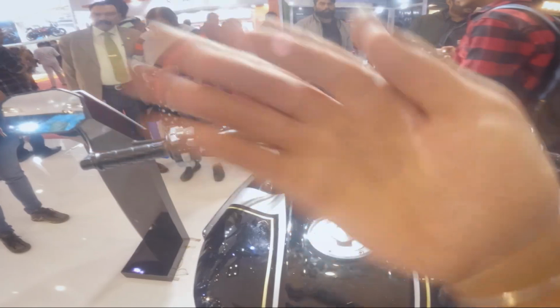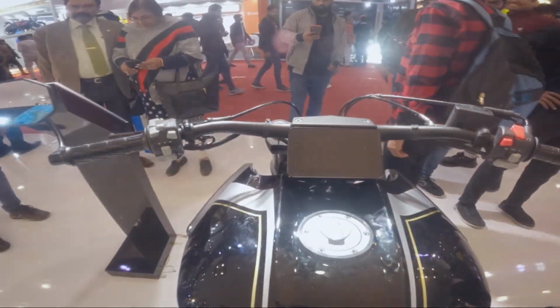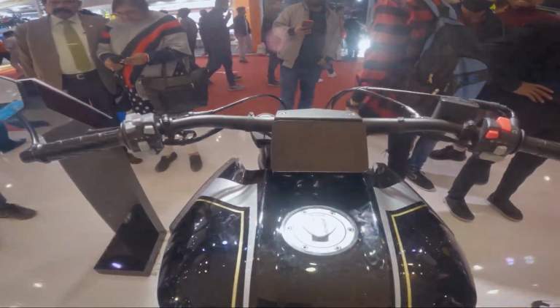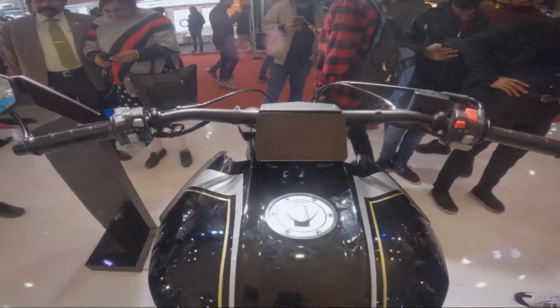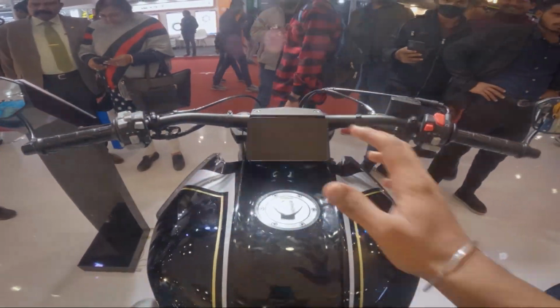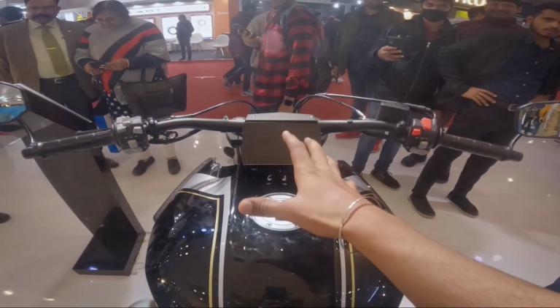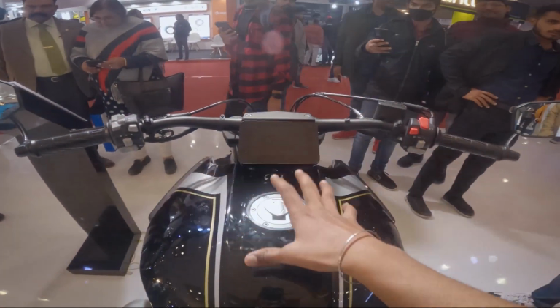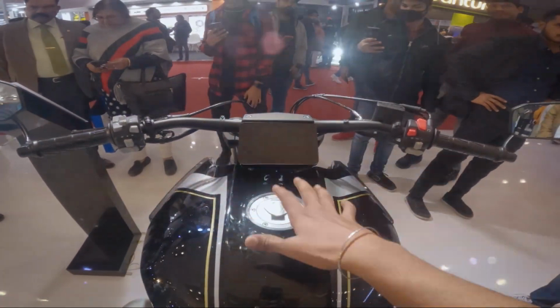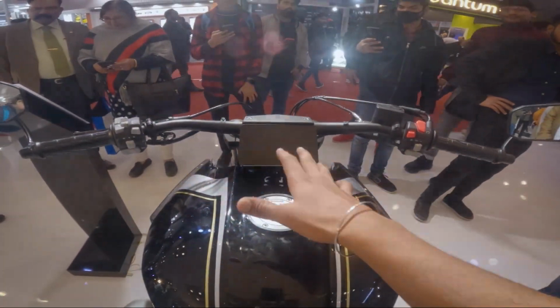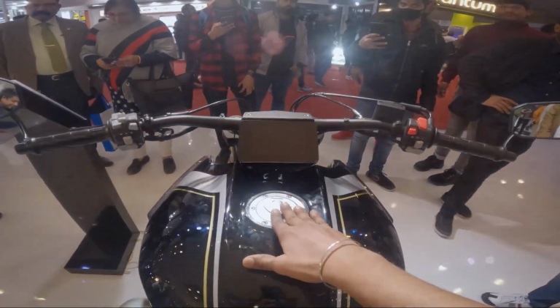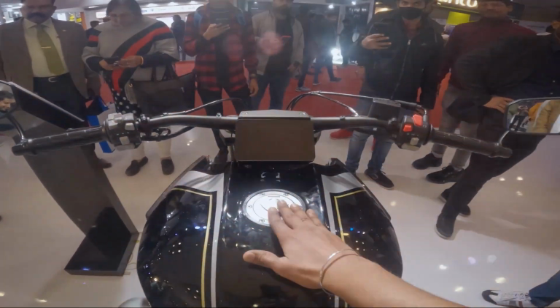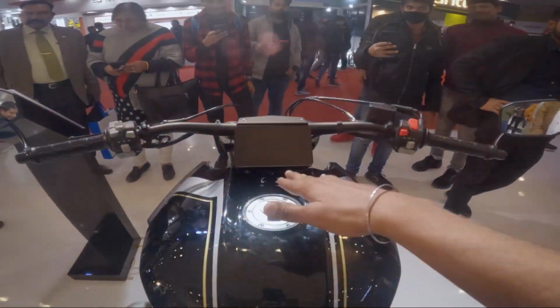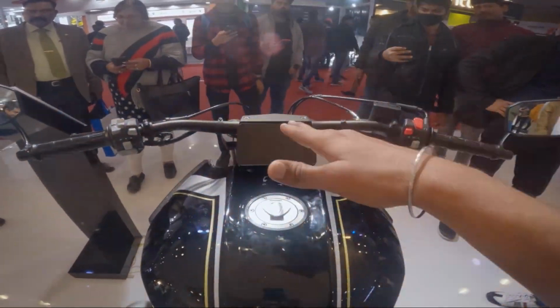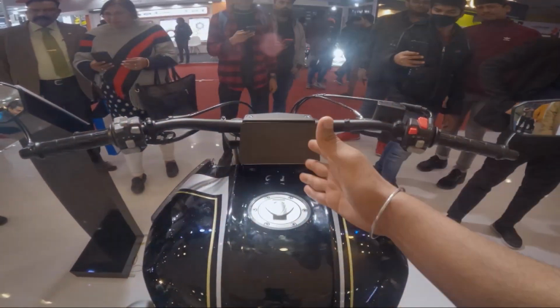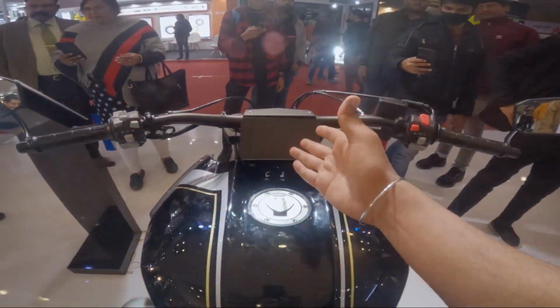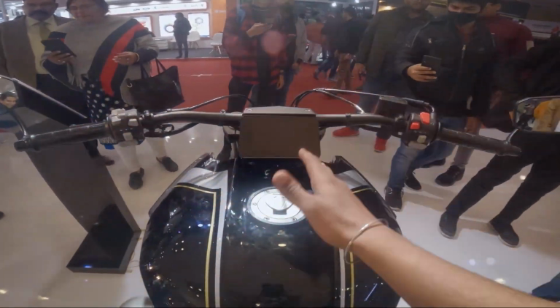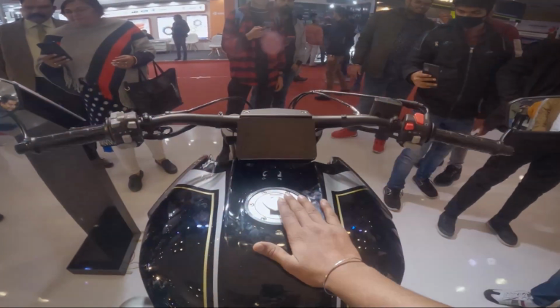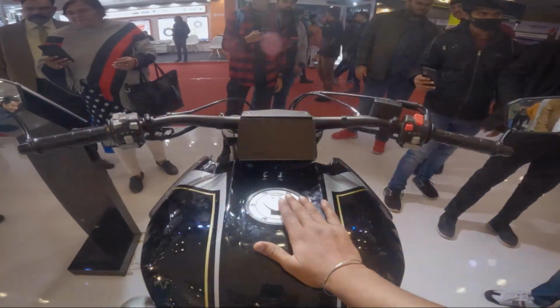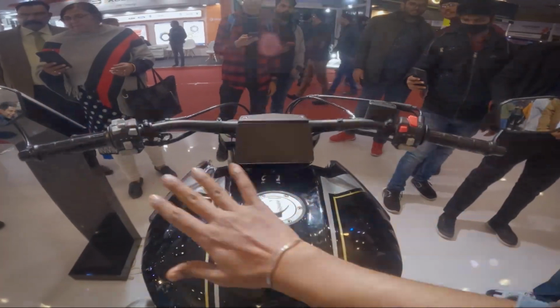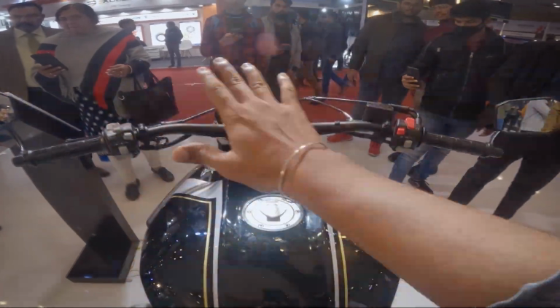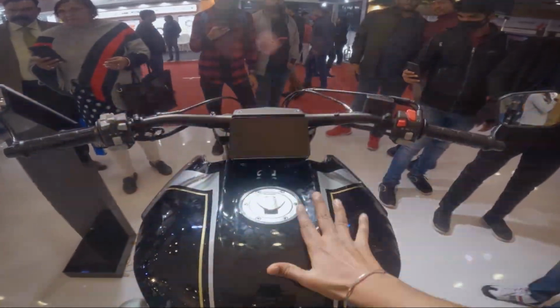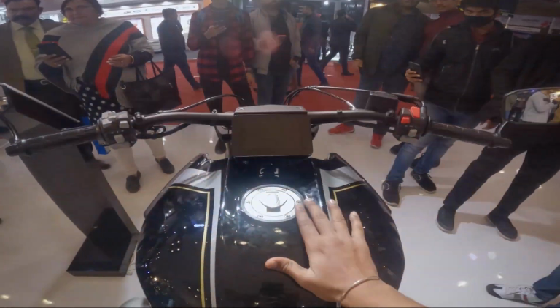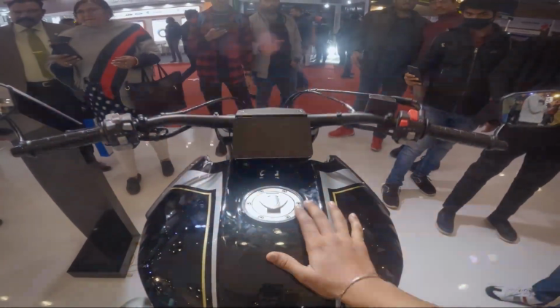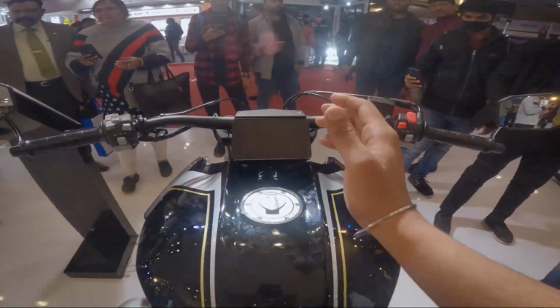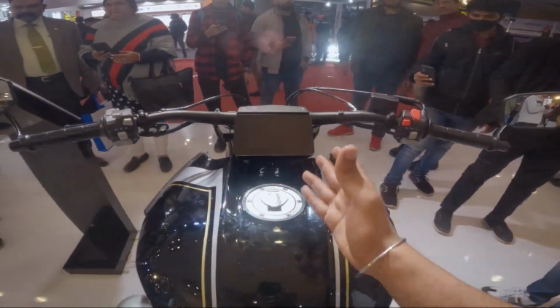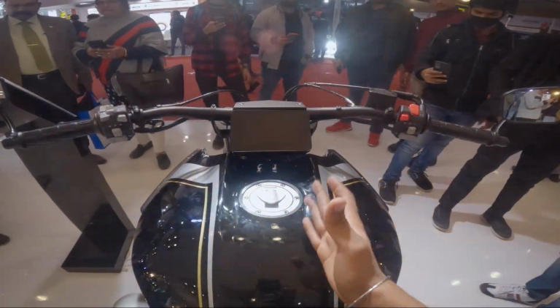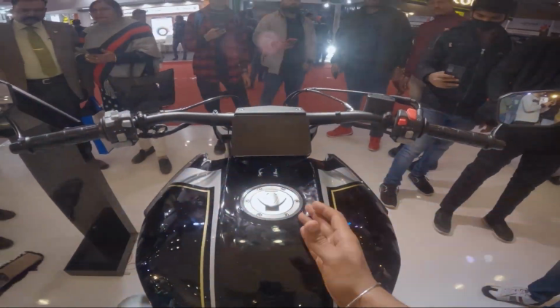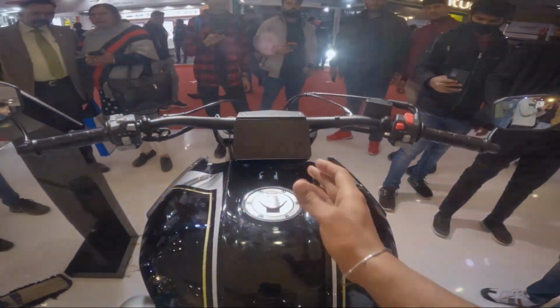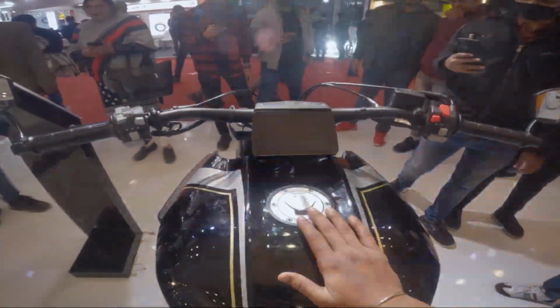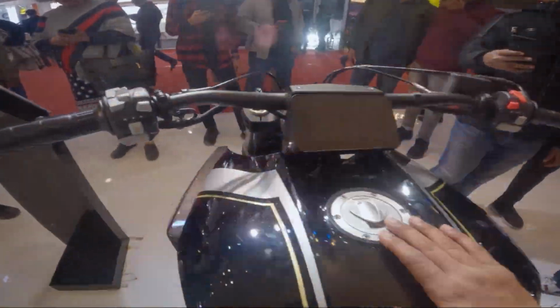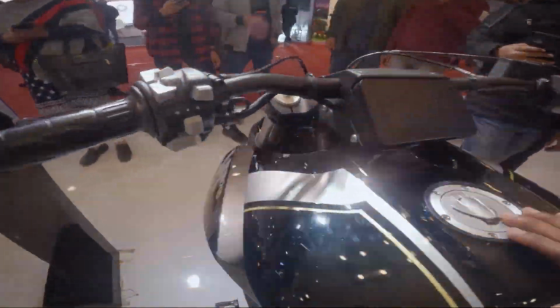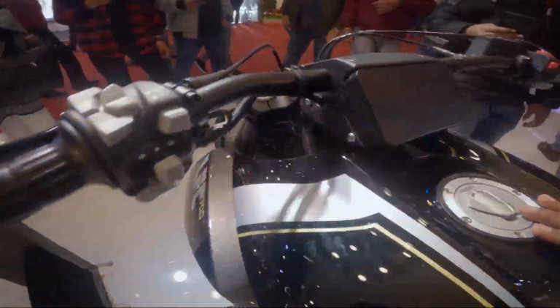All right, so 680cc, 92 HP and 63 Nm of torque right over here. This is the Benda motorcycle and let's see the whole walk around.